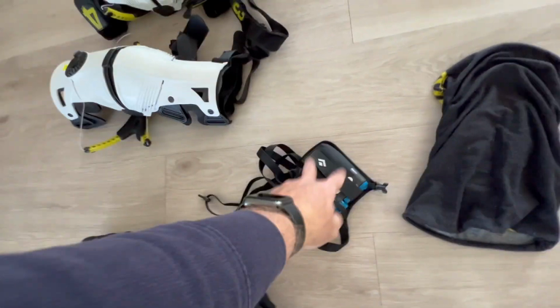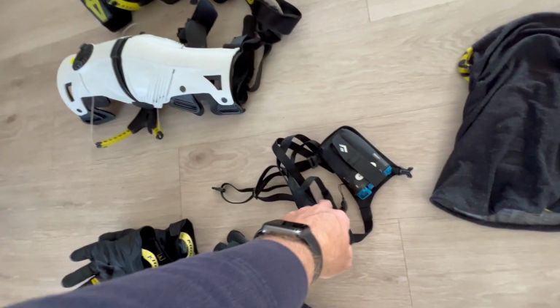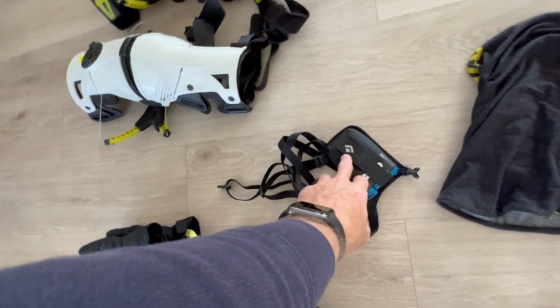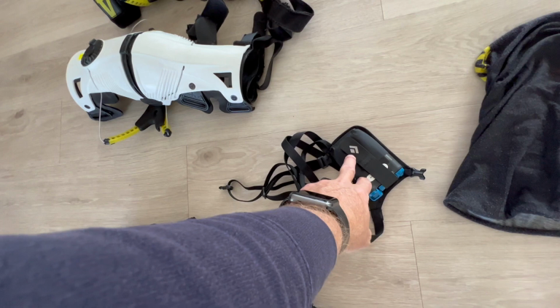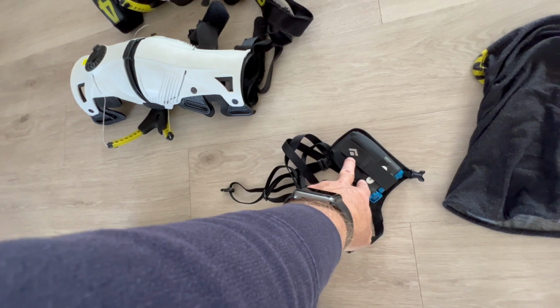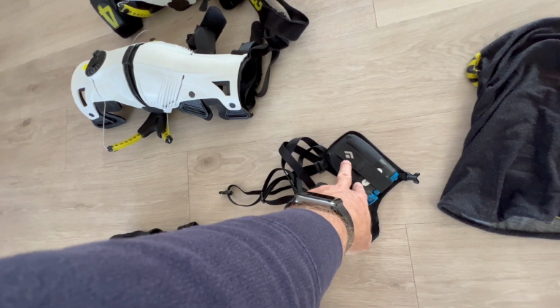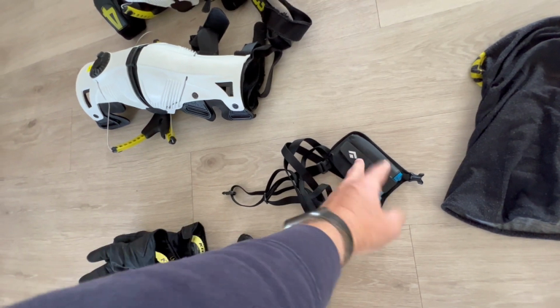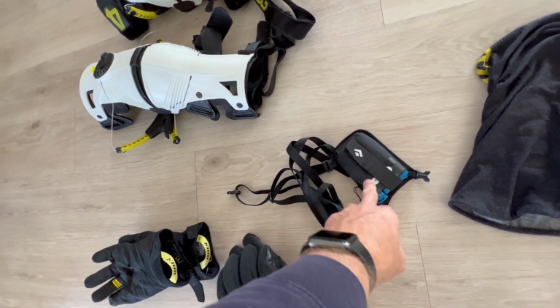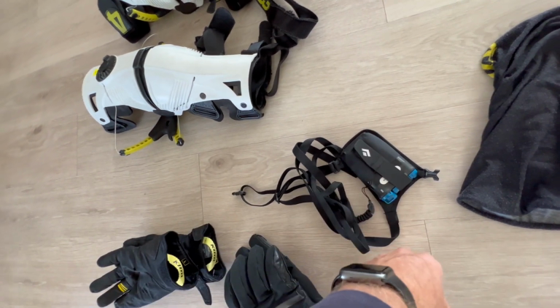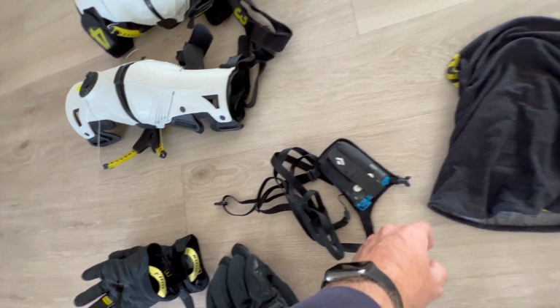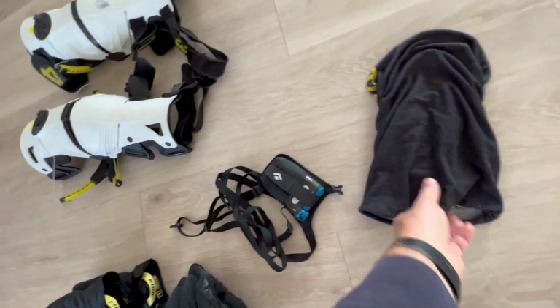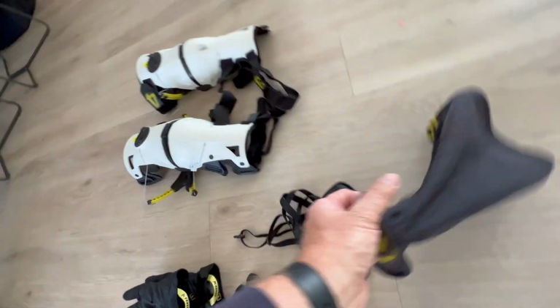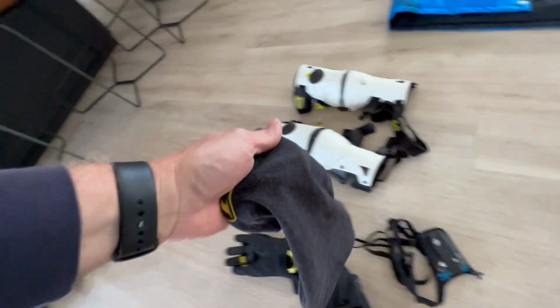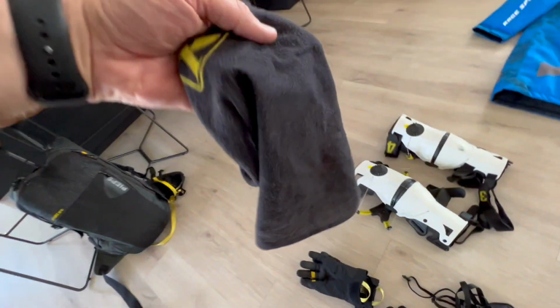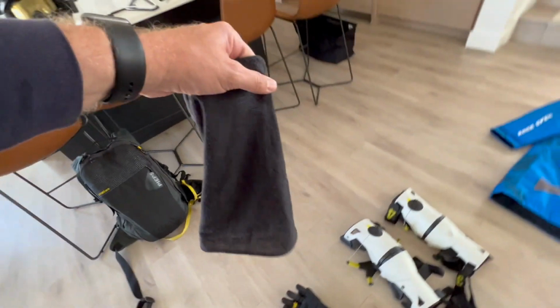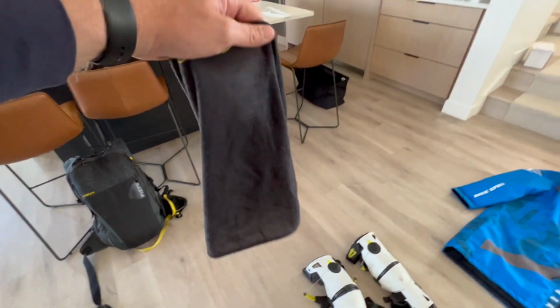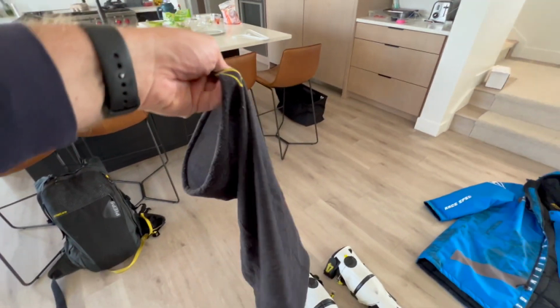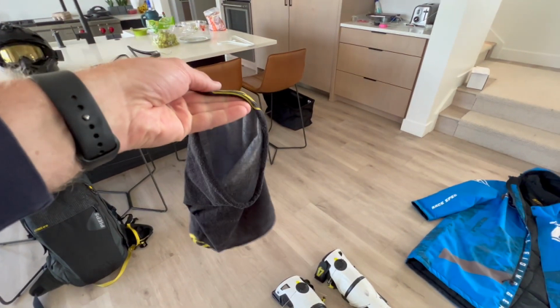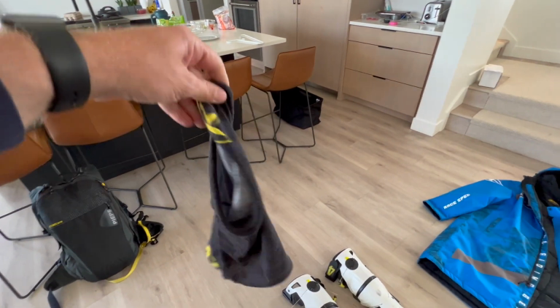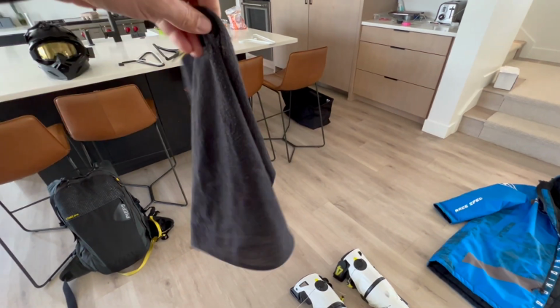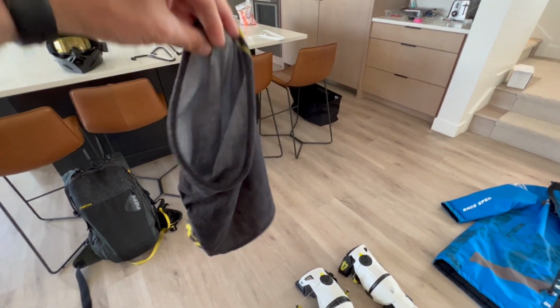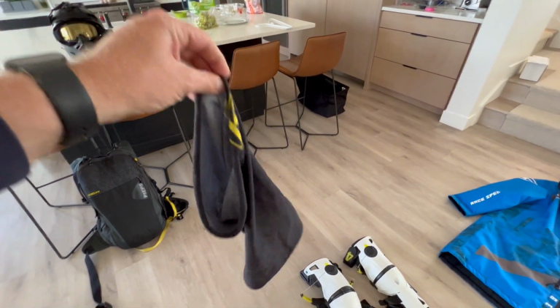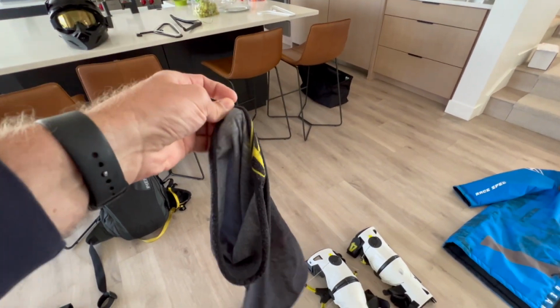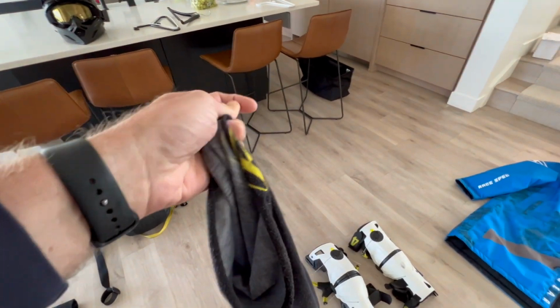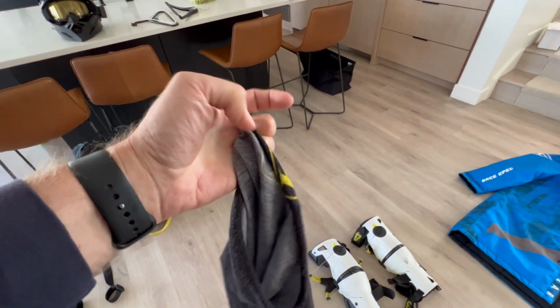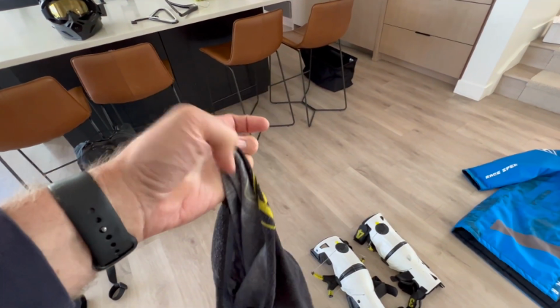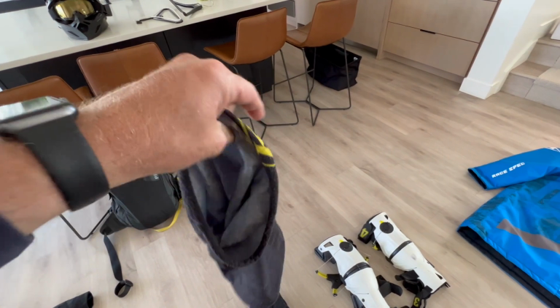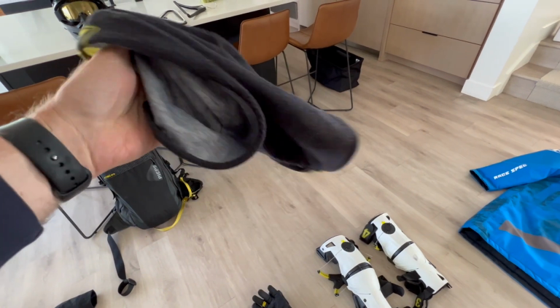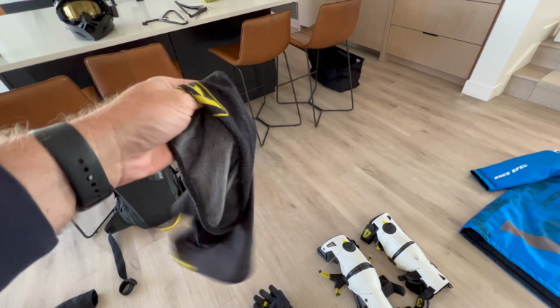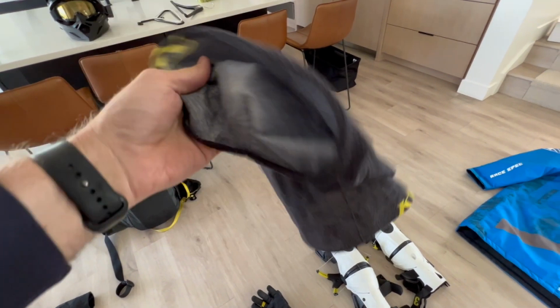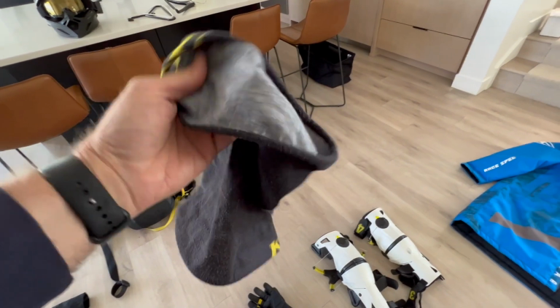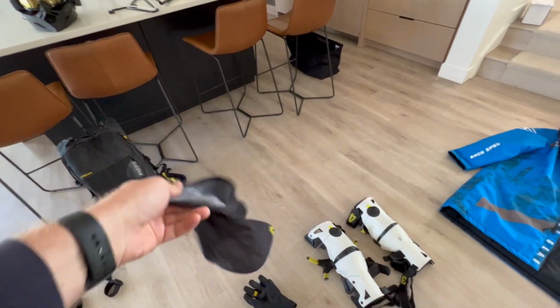Beacon — I have a Black Diamond Peeps Beacon, works great. For neck protection, I just wear this neck warmer, and I also have a balaclava that is a little more windproof. For really cold days, I'll double up both of them.